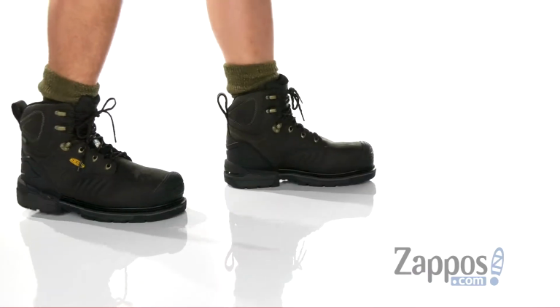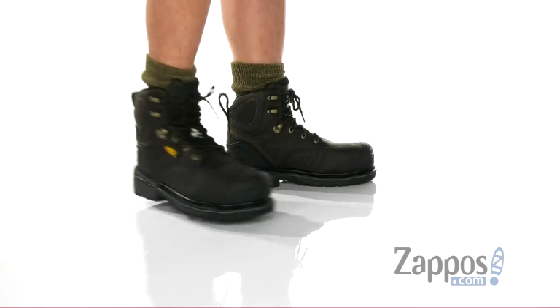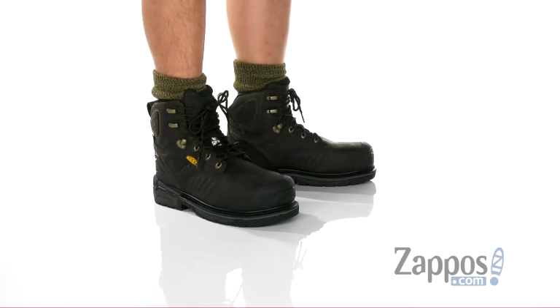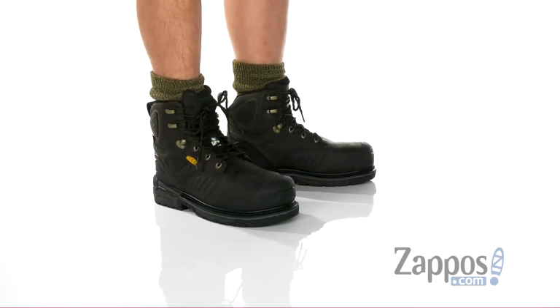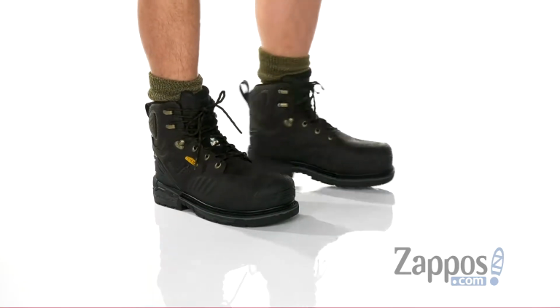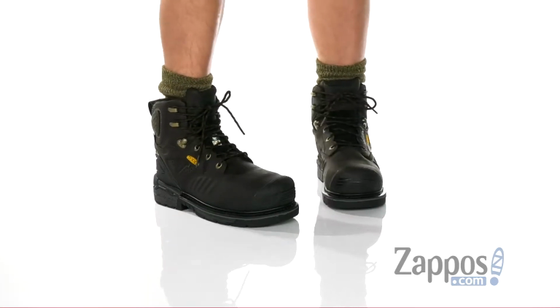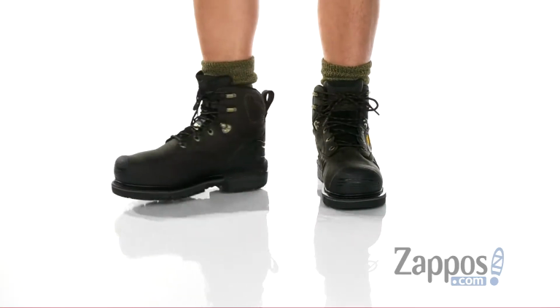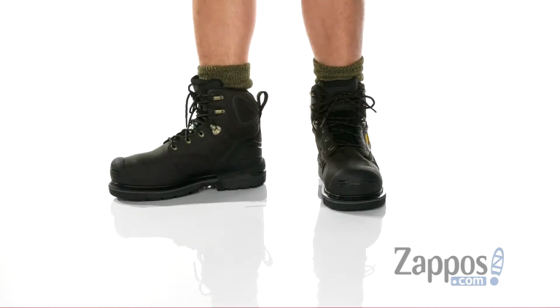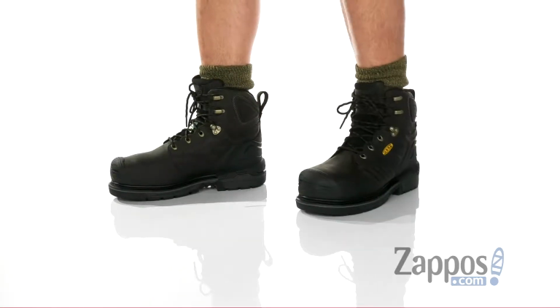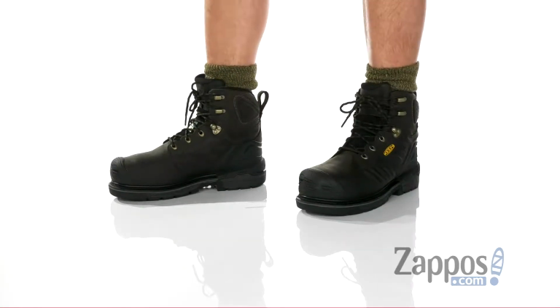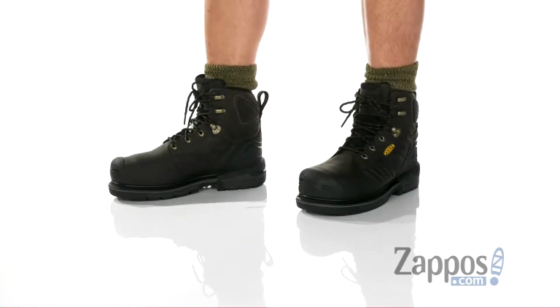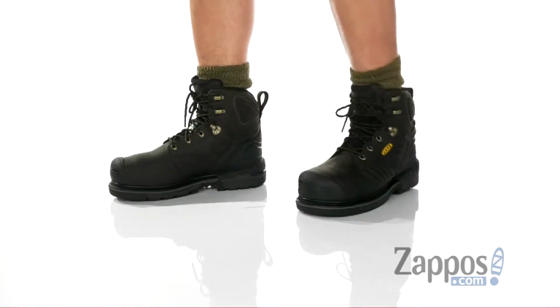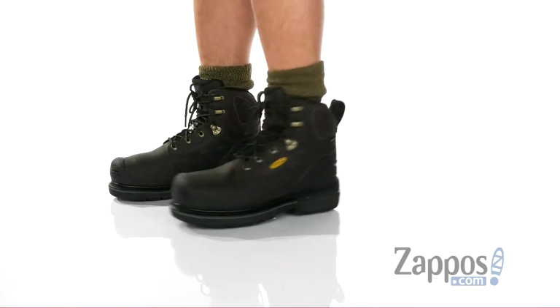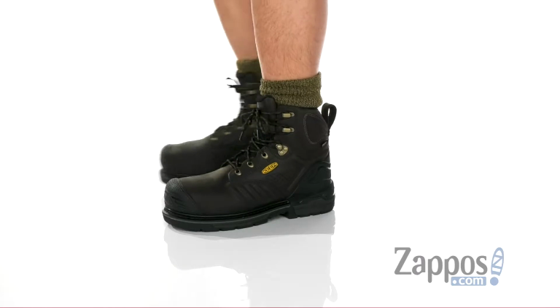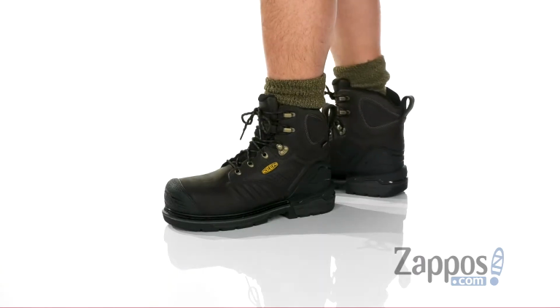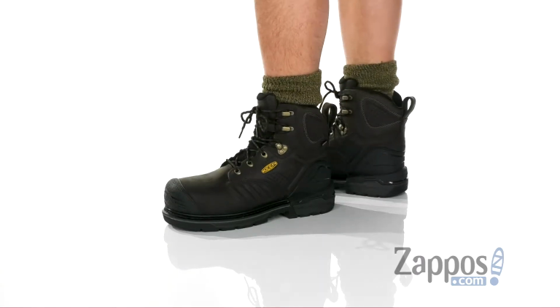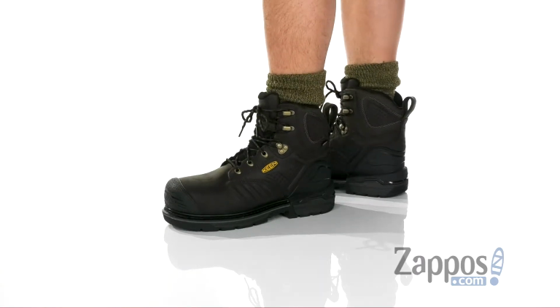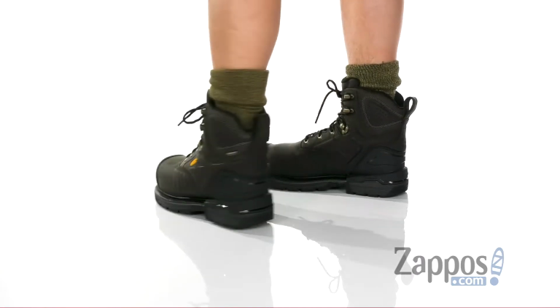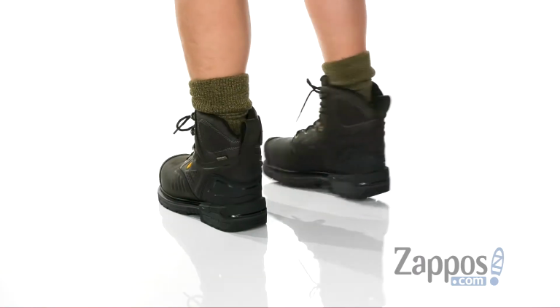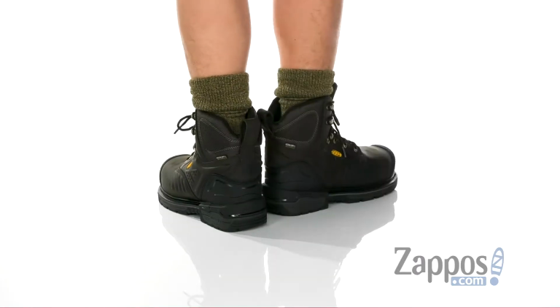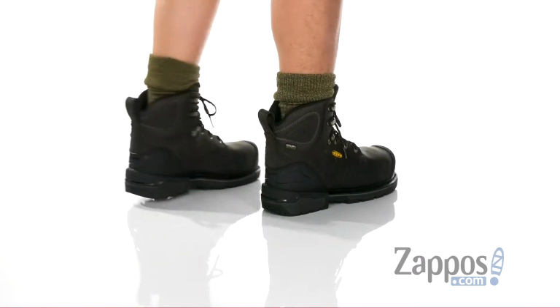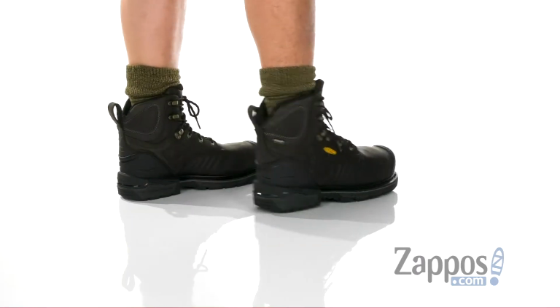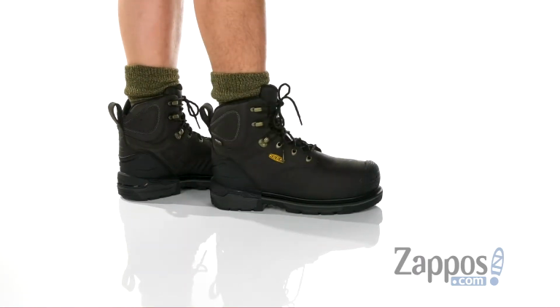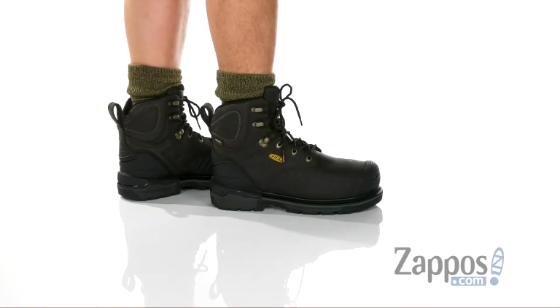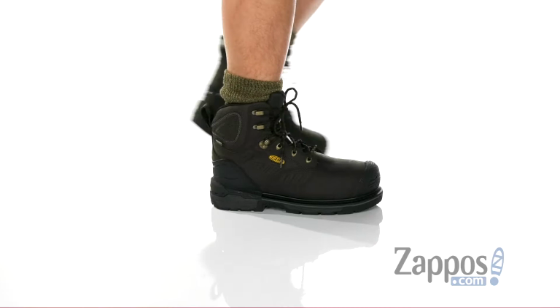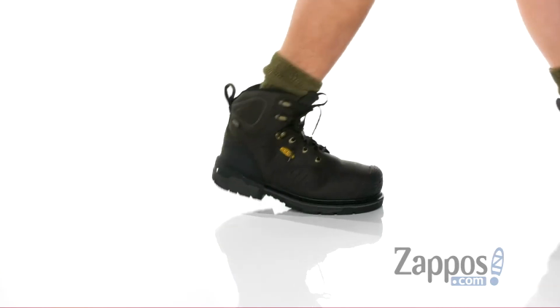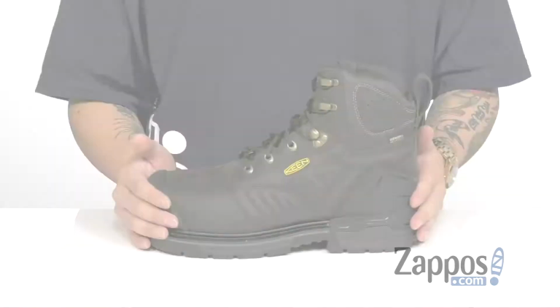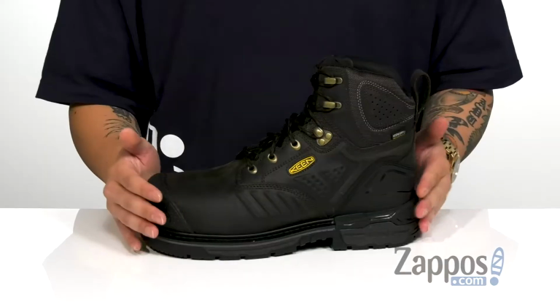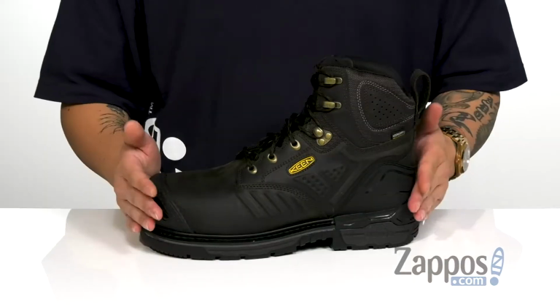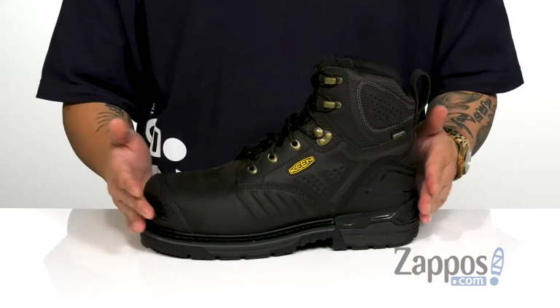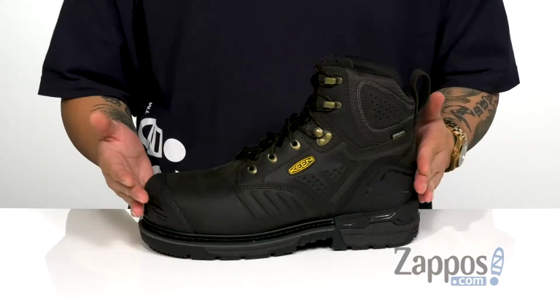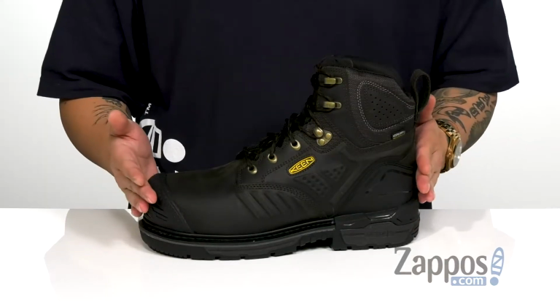This heavy-duty boot from Keen is going to protect your feet and keep them dry. It does feature a durable full grain leather upper with synthetic overlays at the toe and heel support and stabilizers at the back half of the boot. It also has KEEN.DRY technology, so it's a waterproof boot.